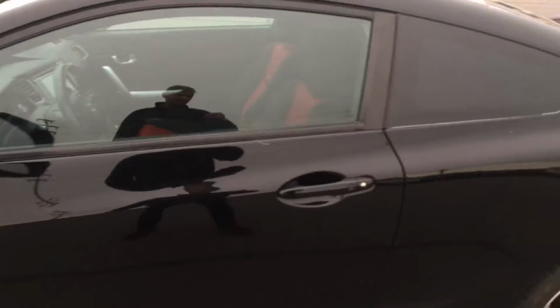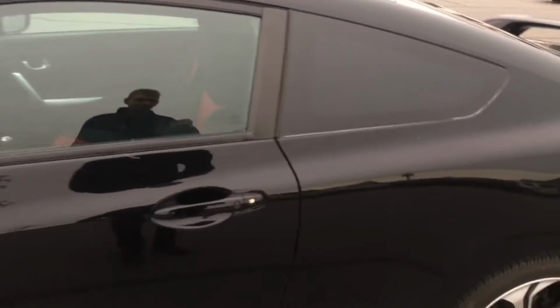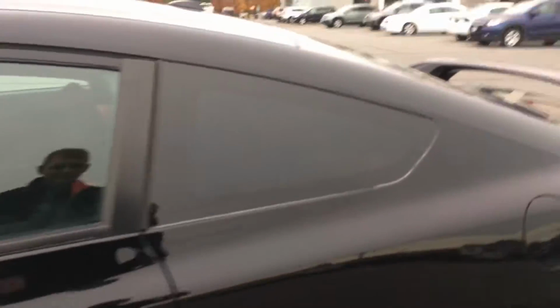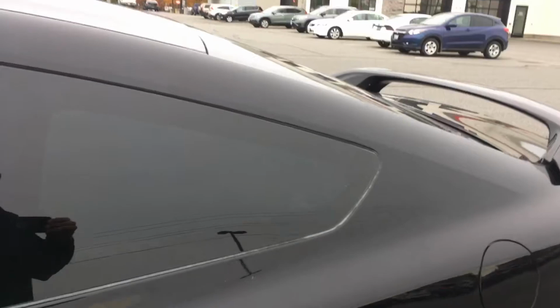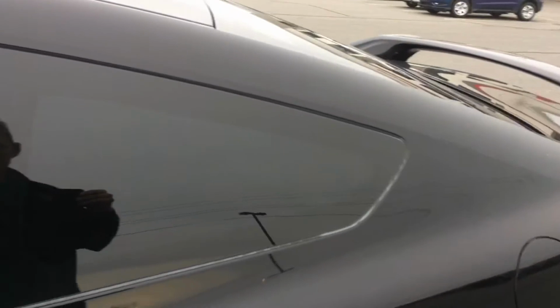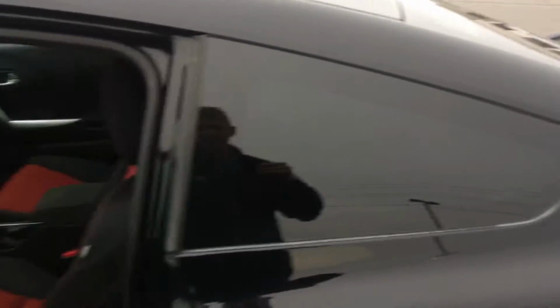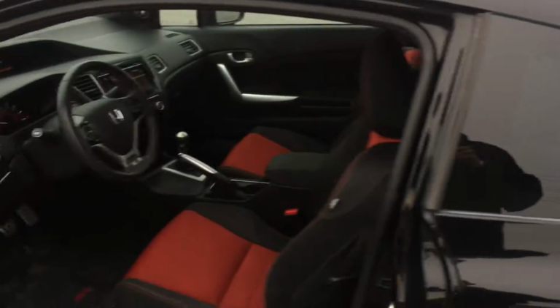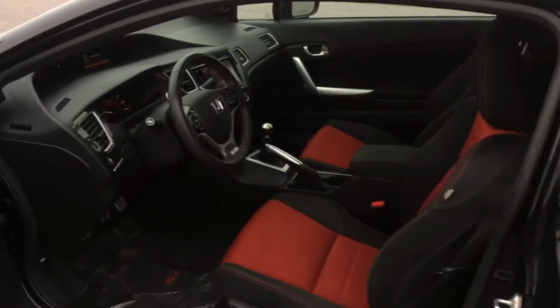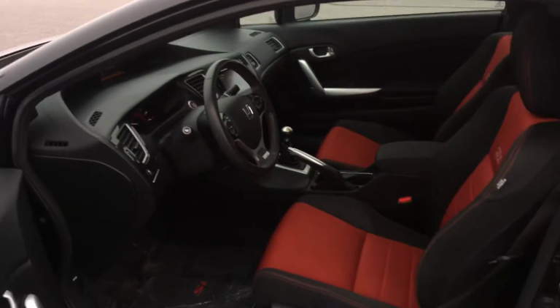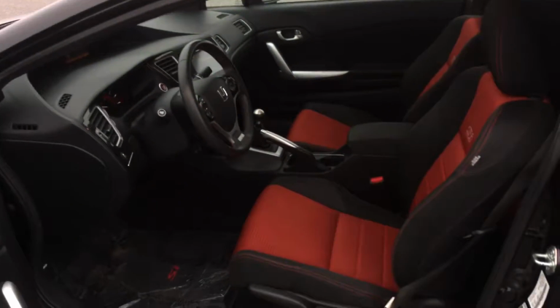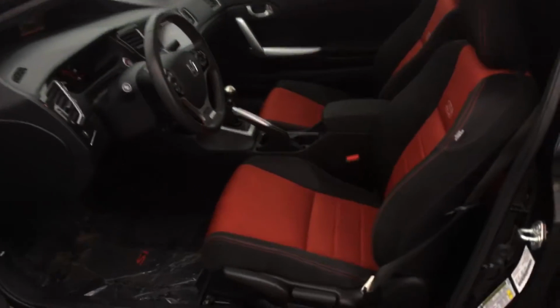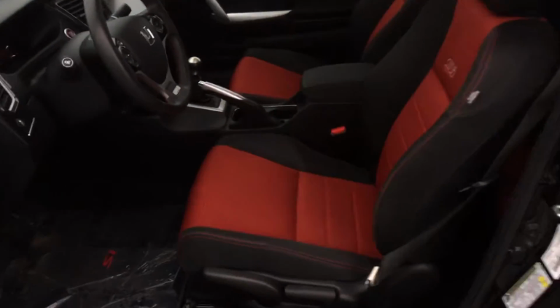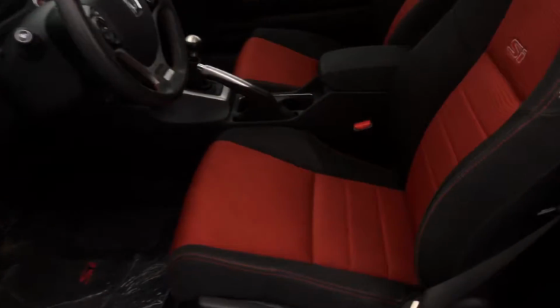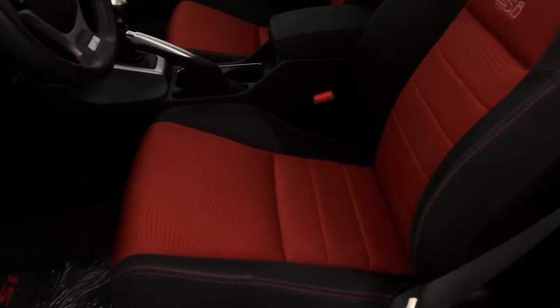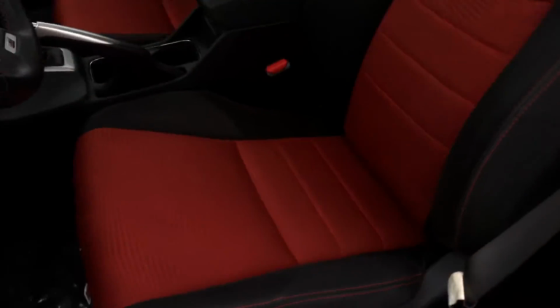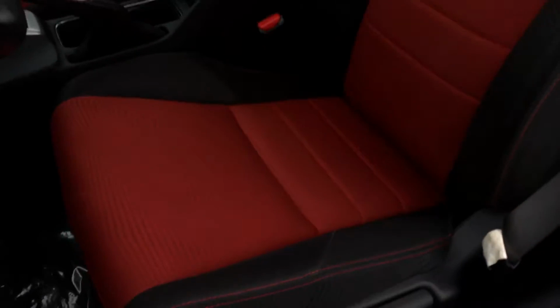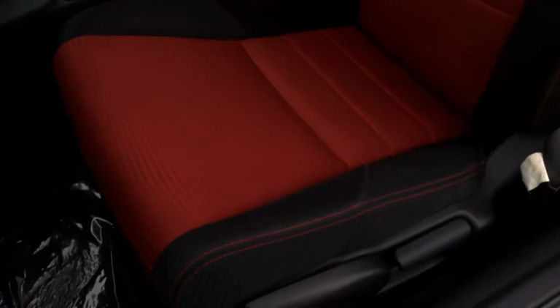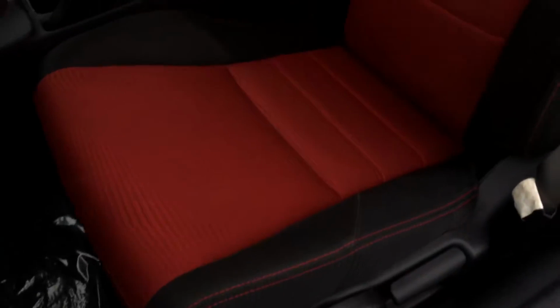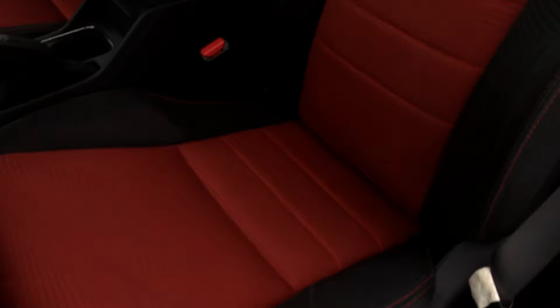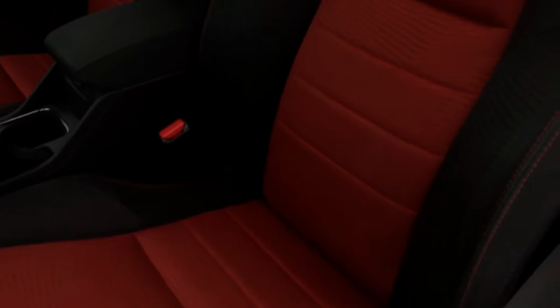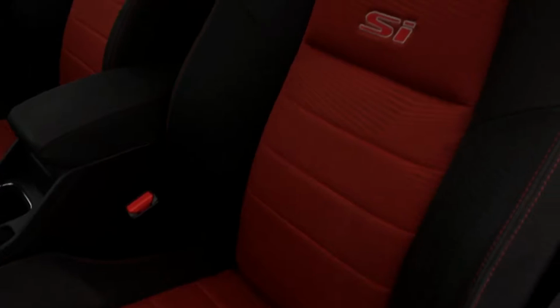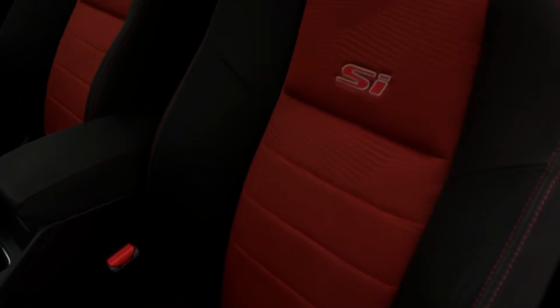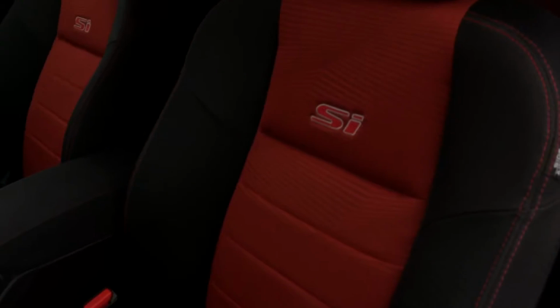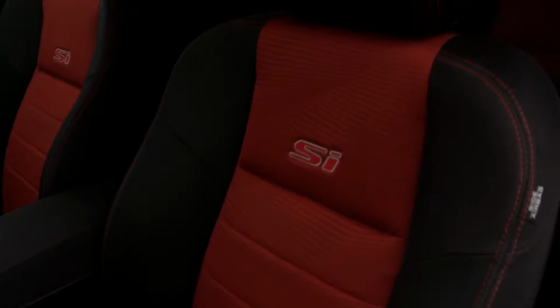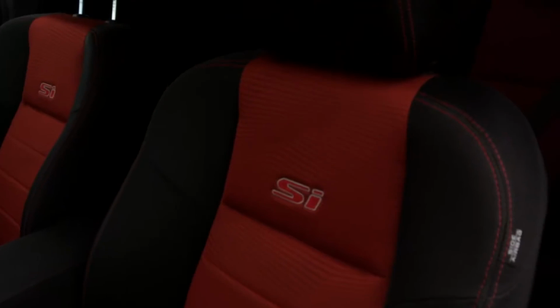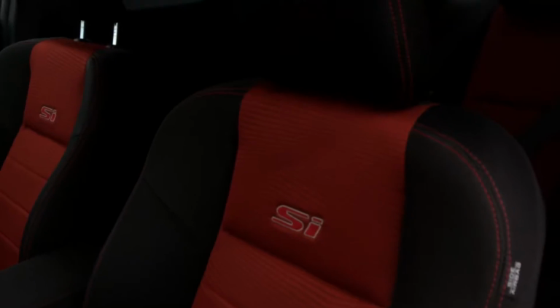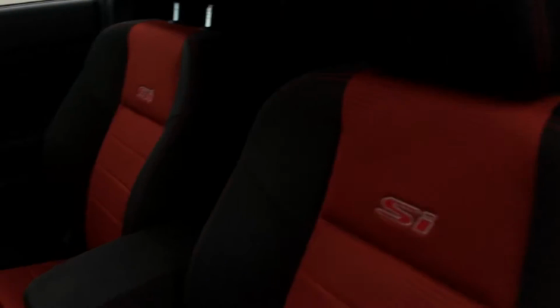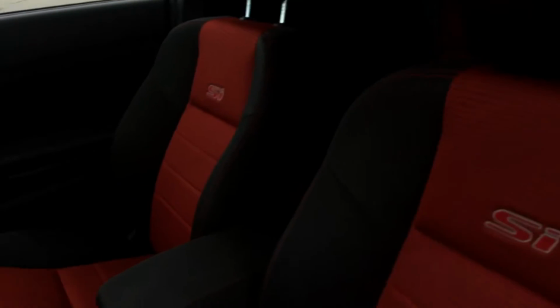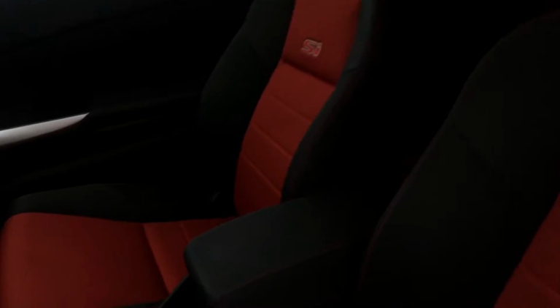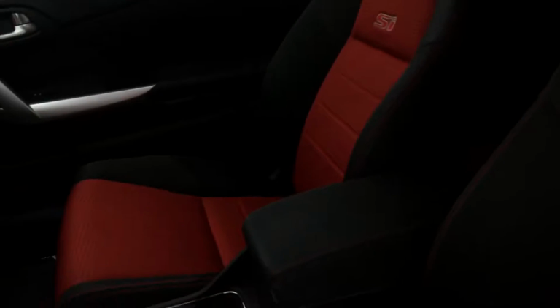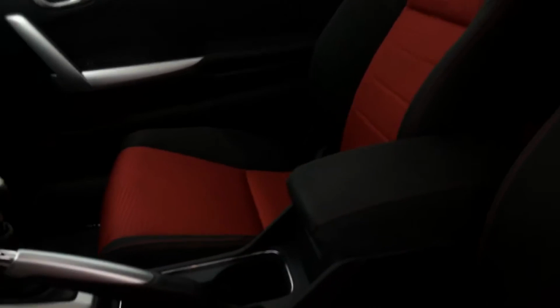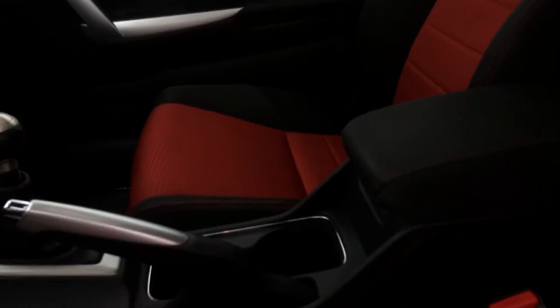The interior has been well looked after. No wear on the seats. Smells great inside.